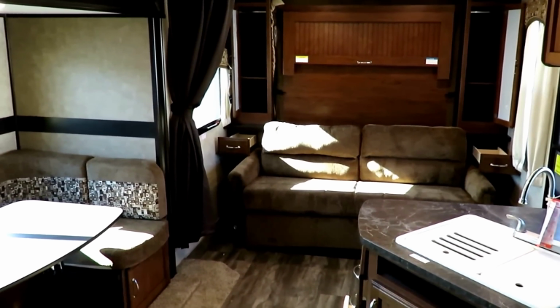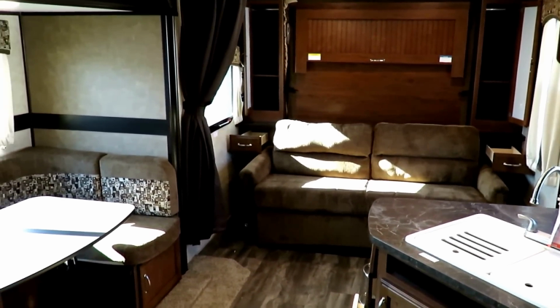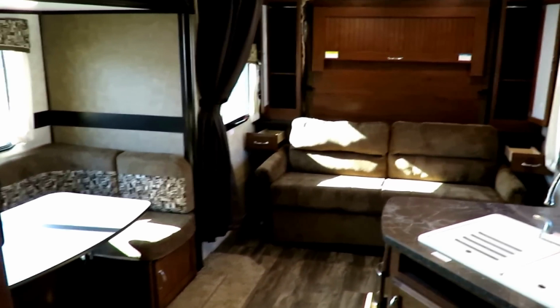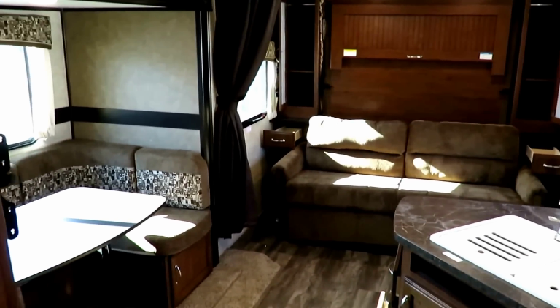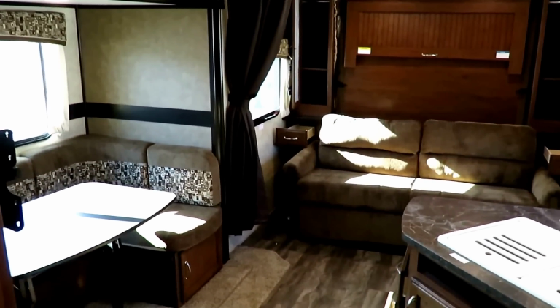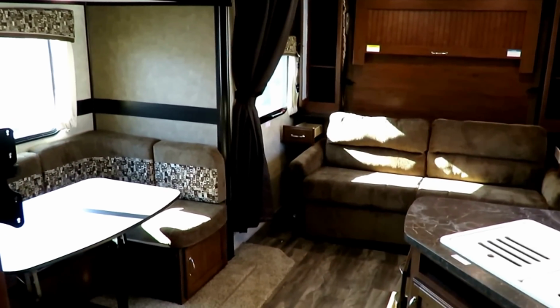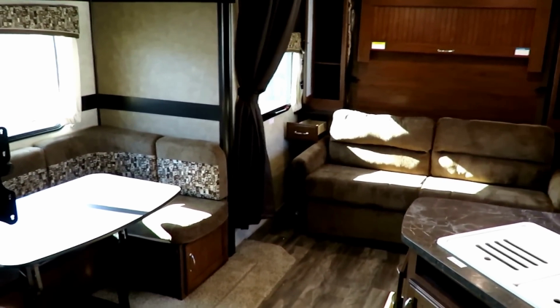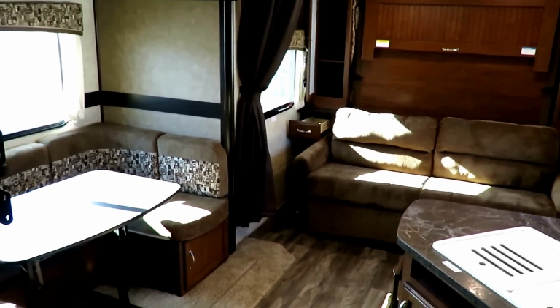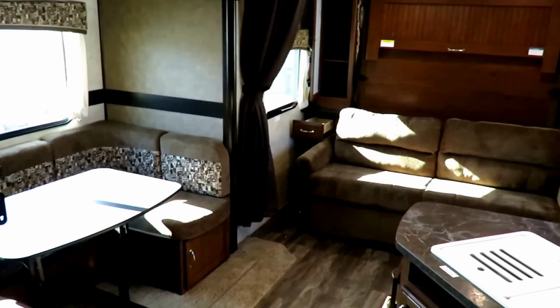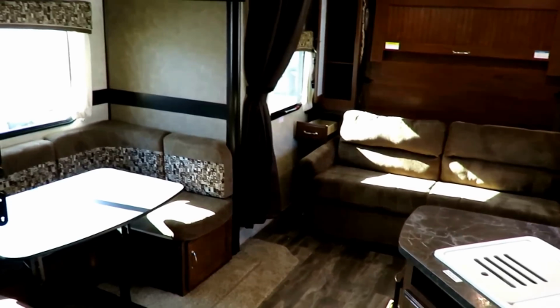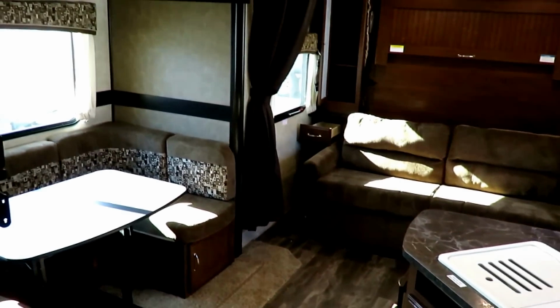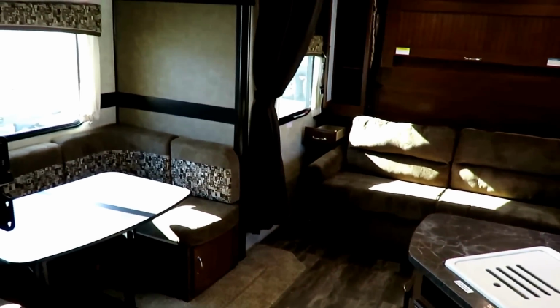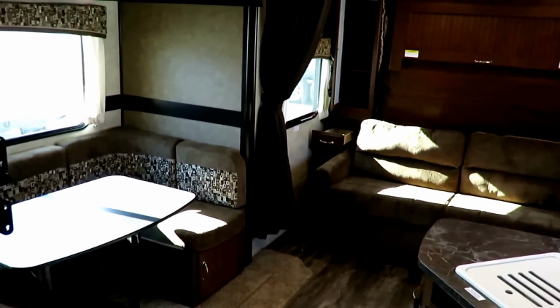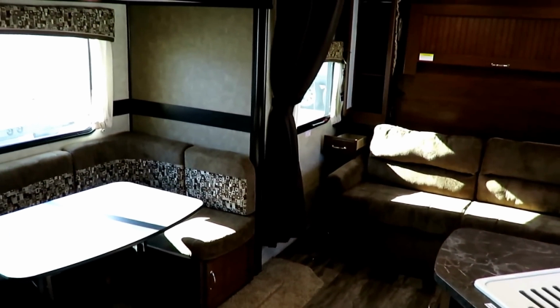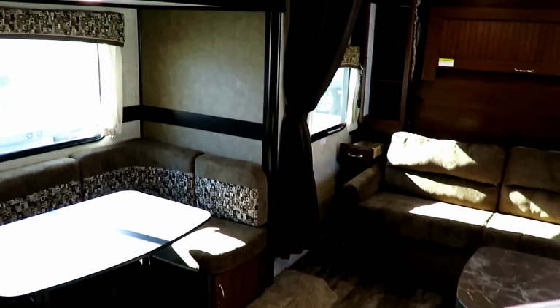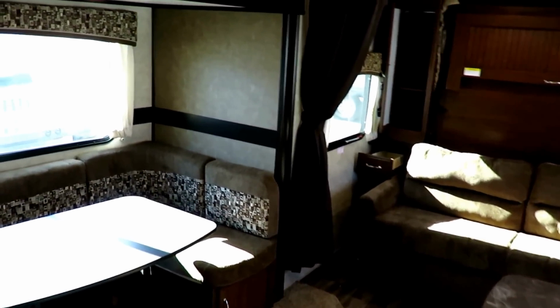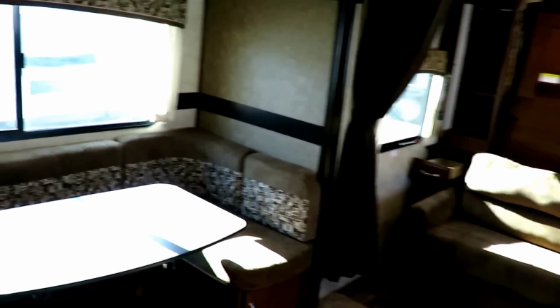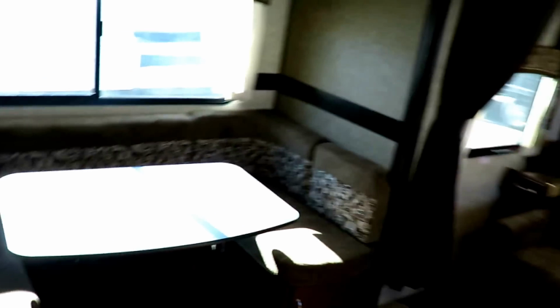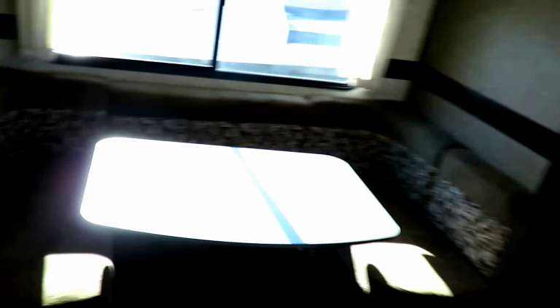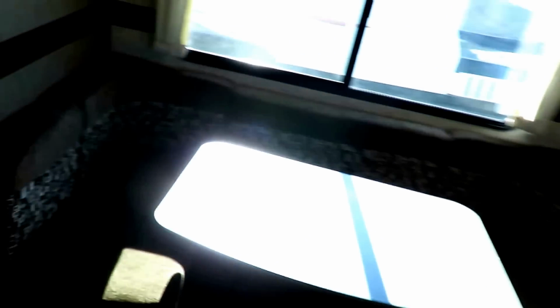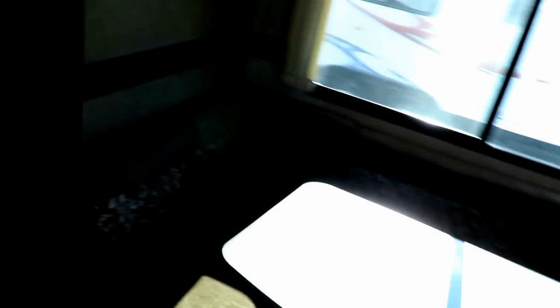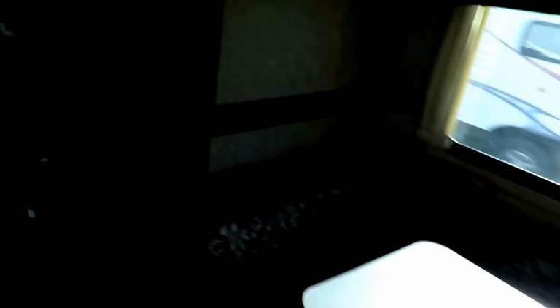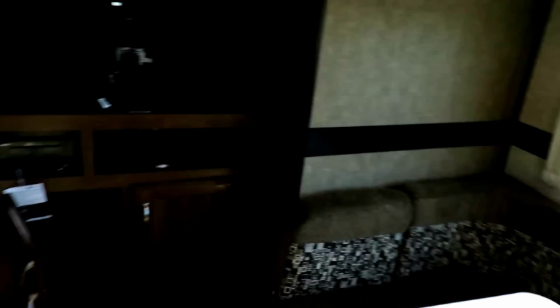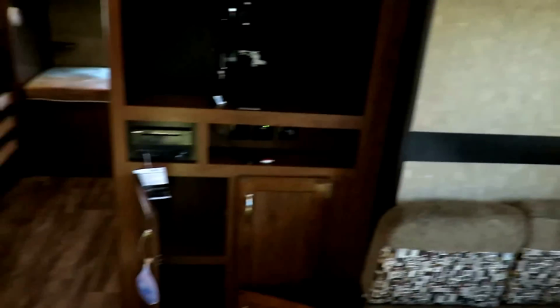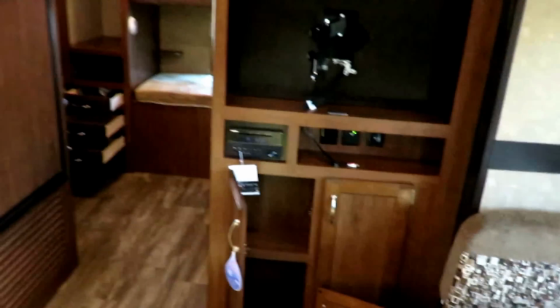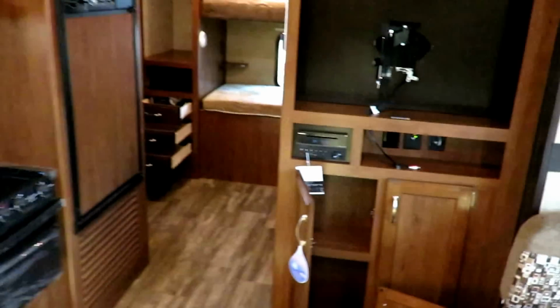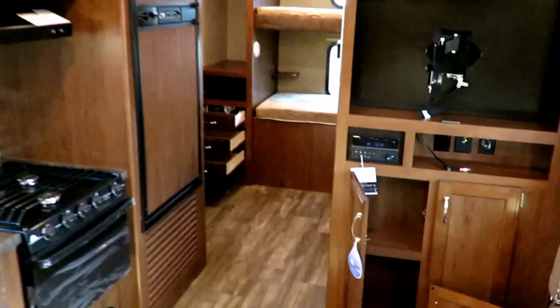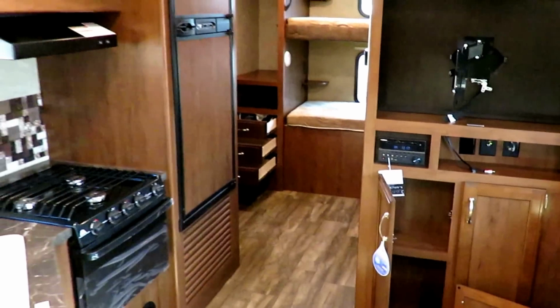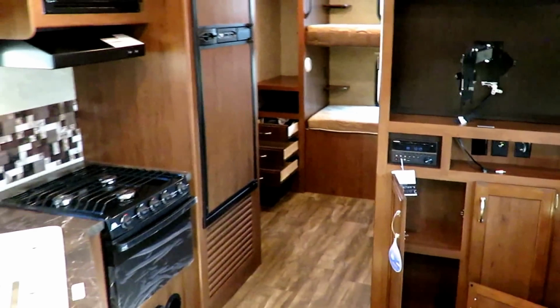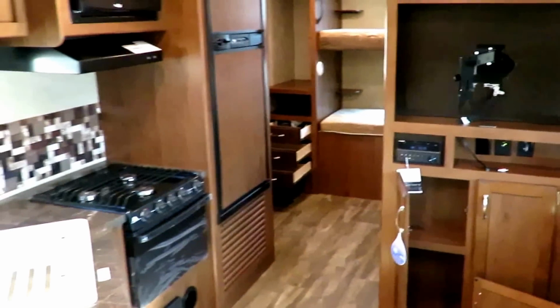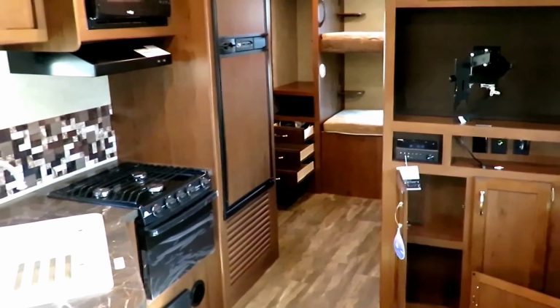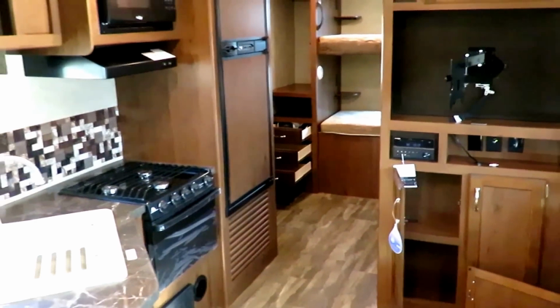Give us a call at 800-256-5196, Halet RV of Coldwater, Michigan. Take care everybody, stay safe, have fun, and happy camping.